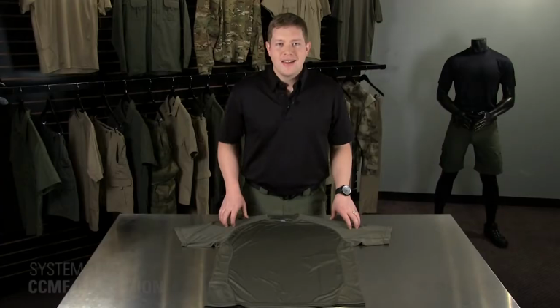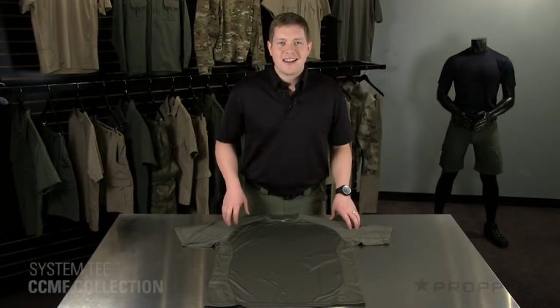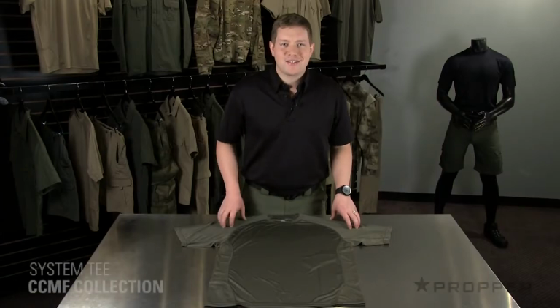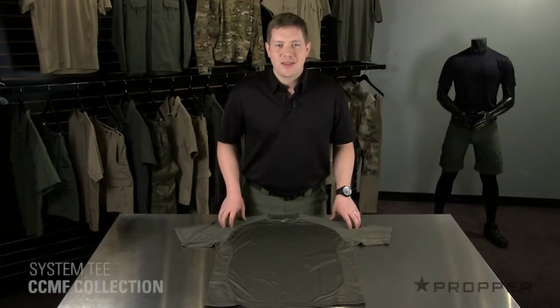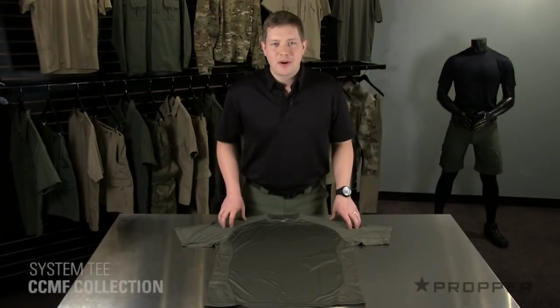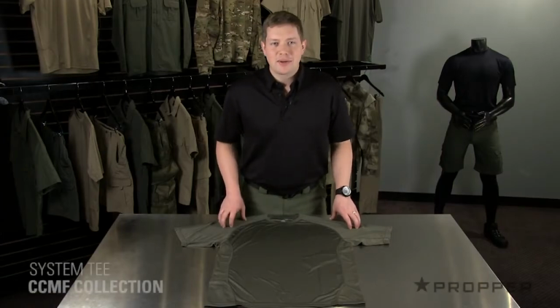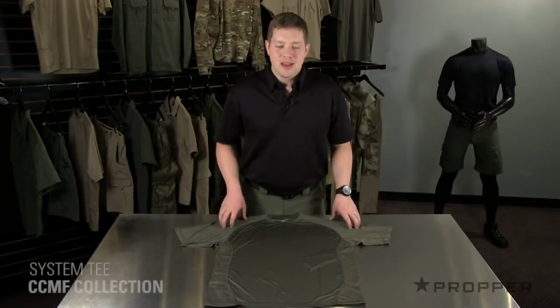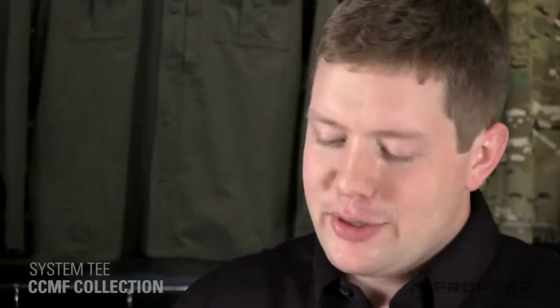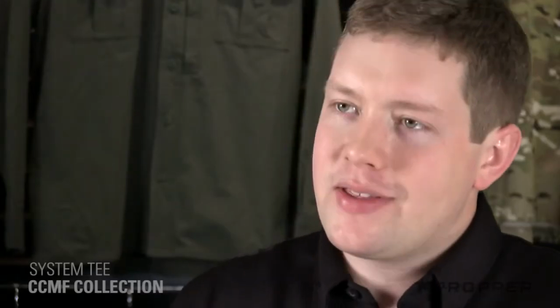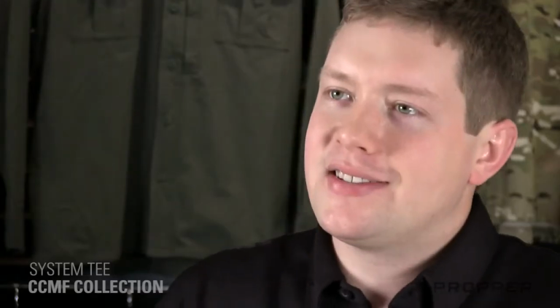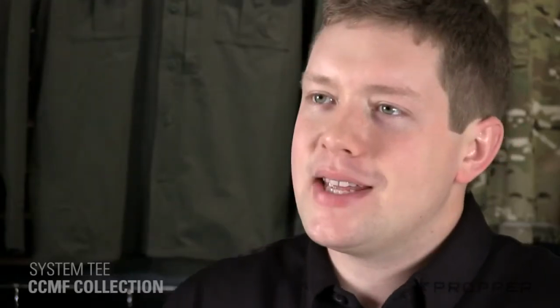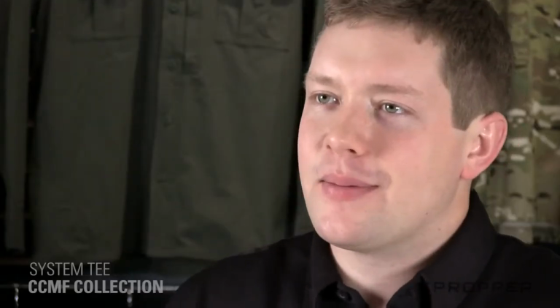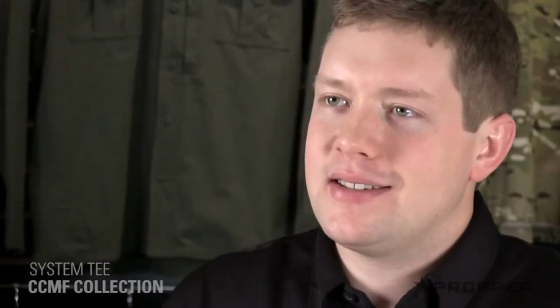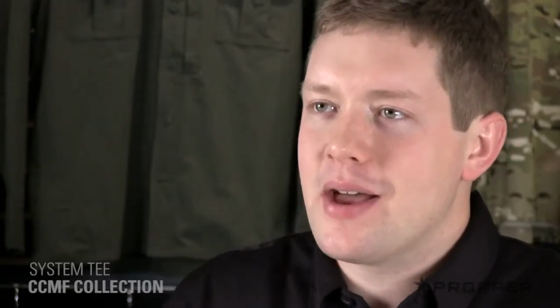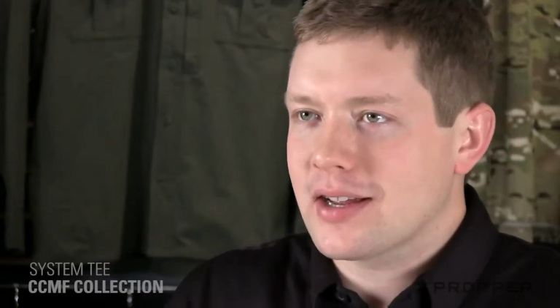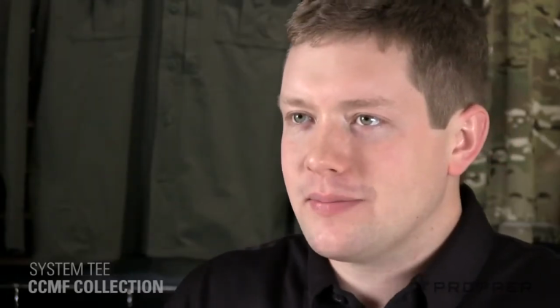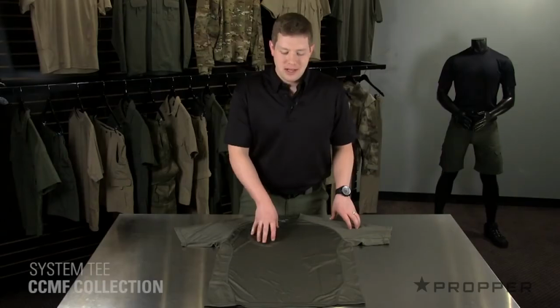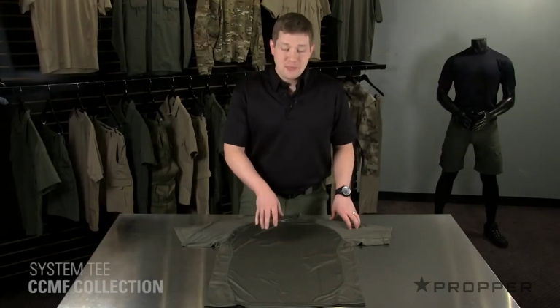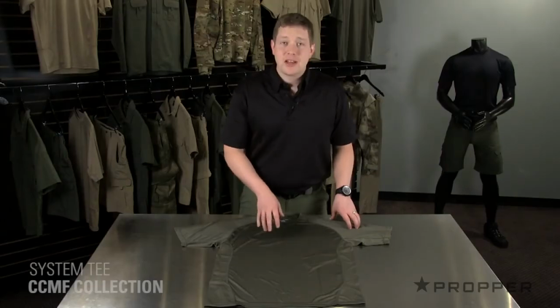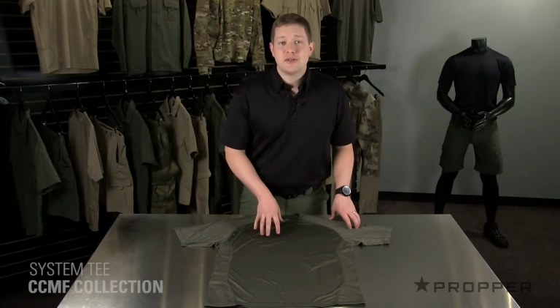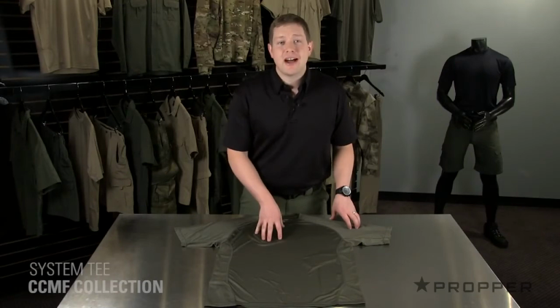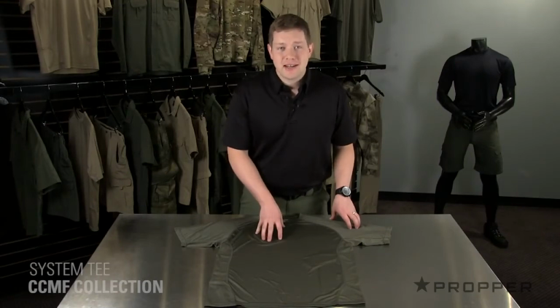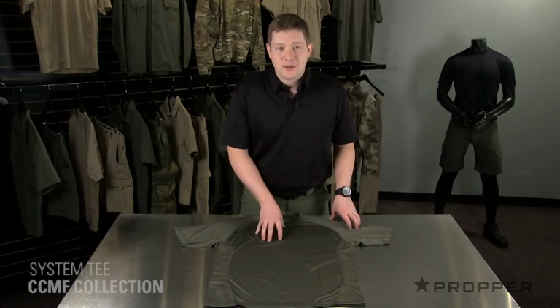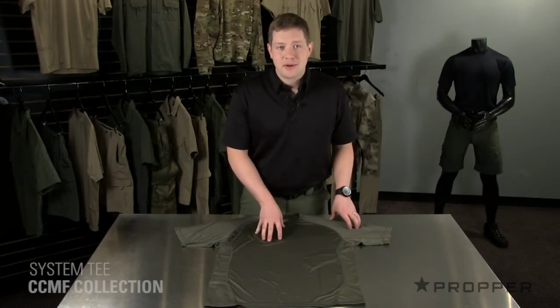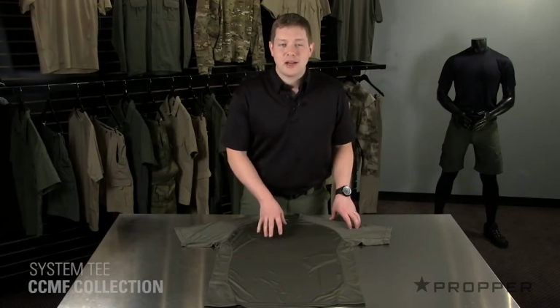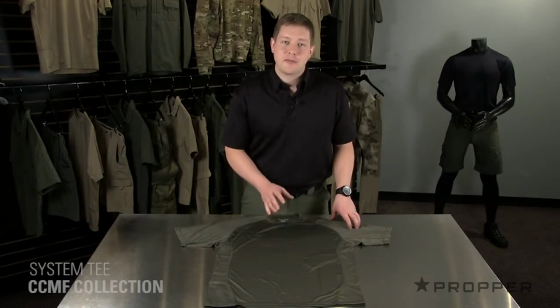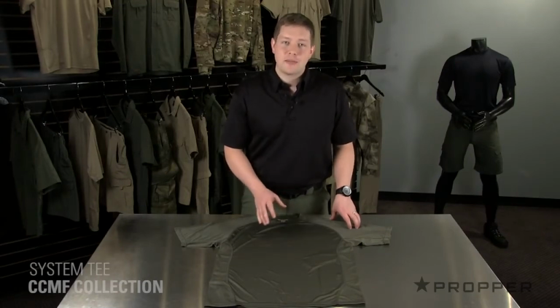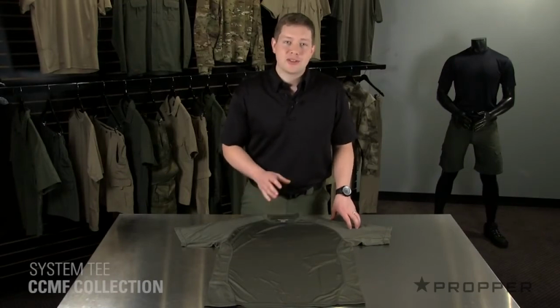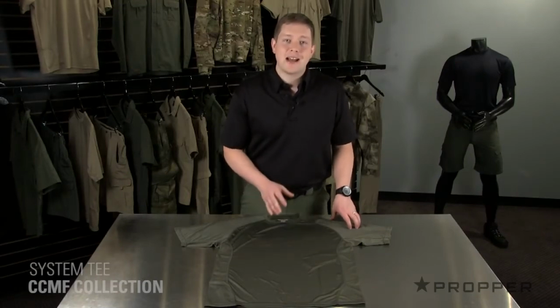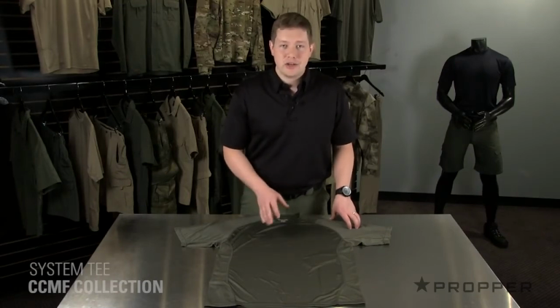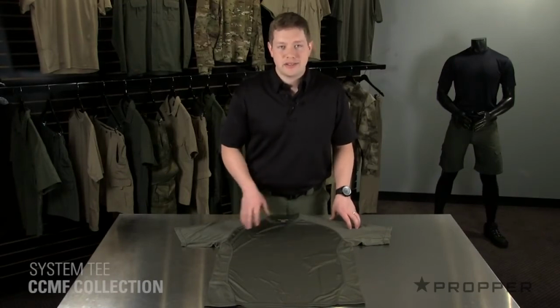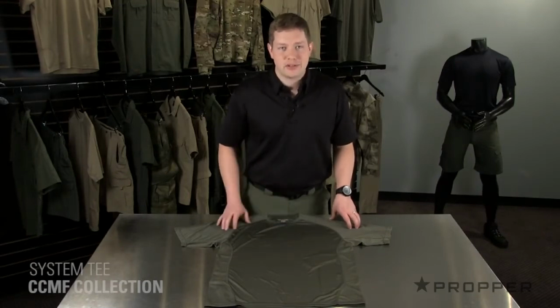Hey guys, it's Jonathan with Proper. Let me show you the System T from the CCMF collection. This collection uses highly technical fabrics to help you perform in the most hot and humid temperatures.